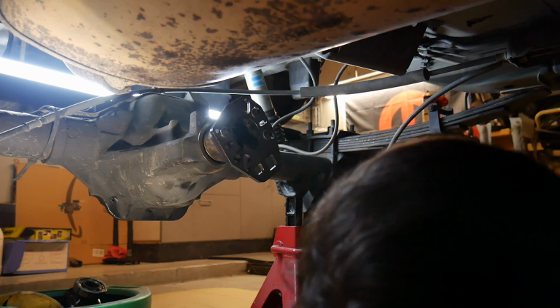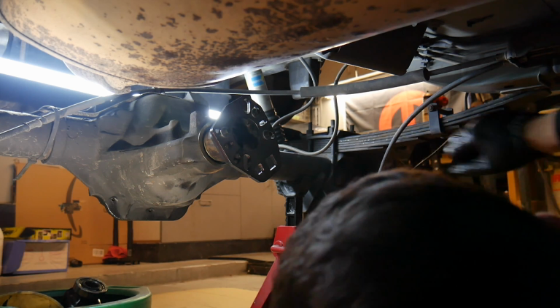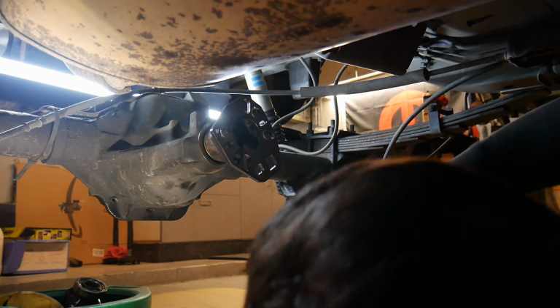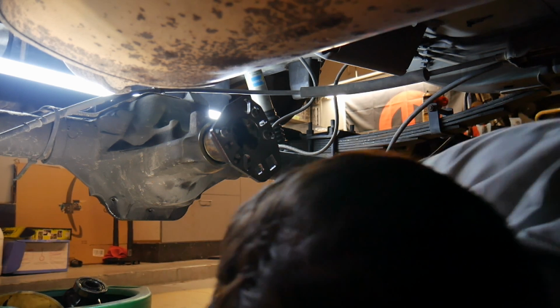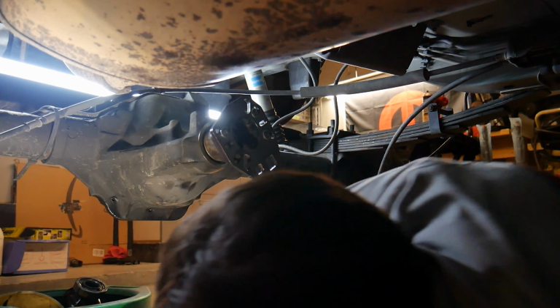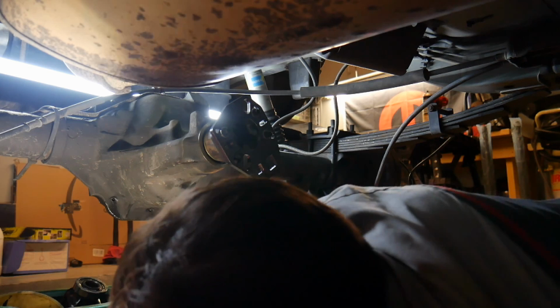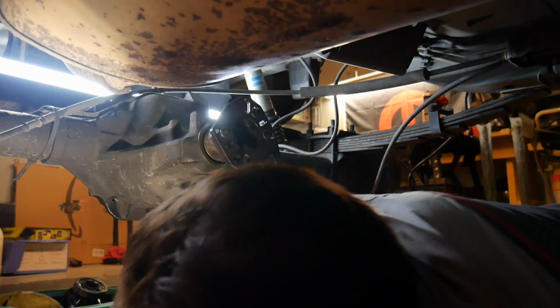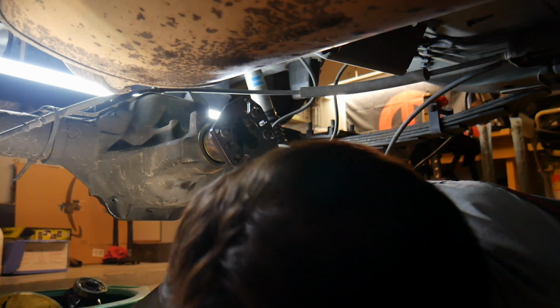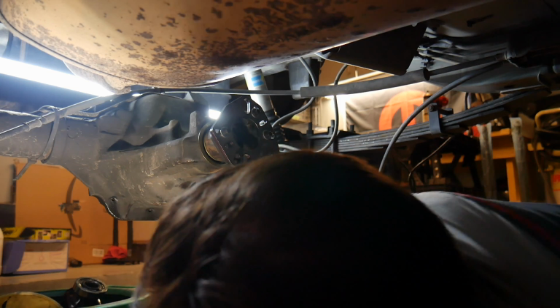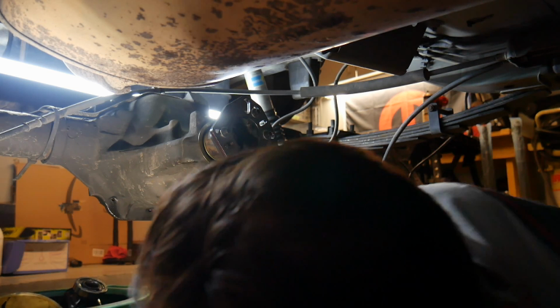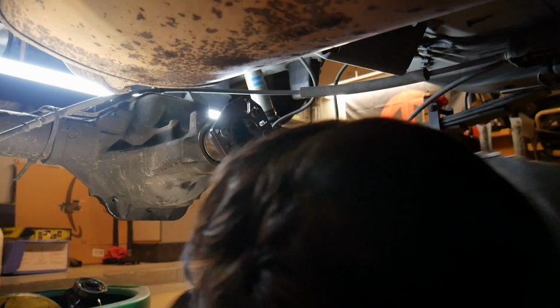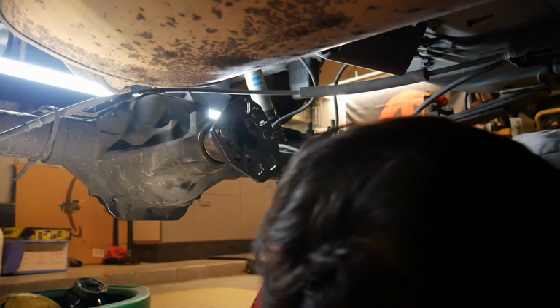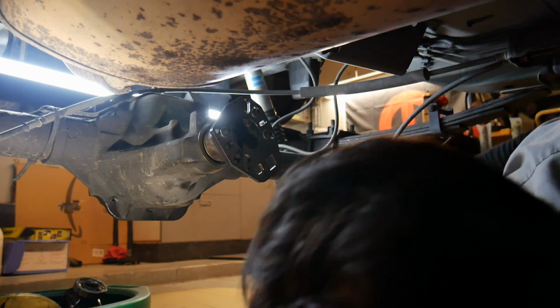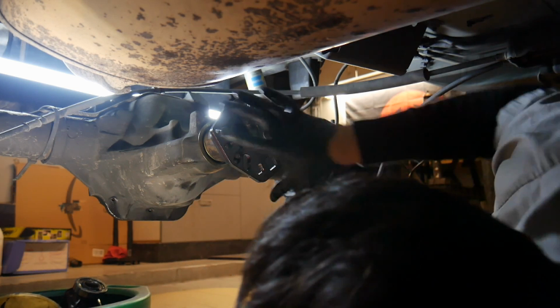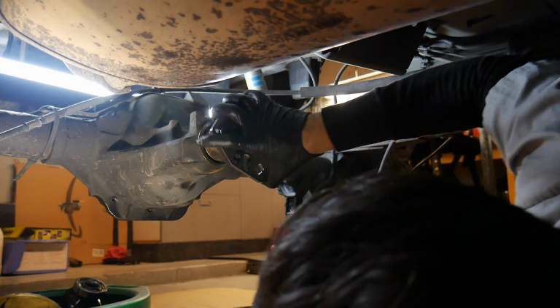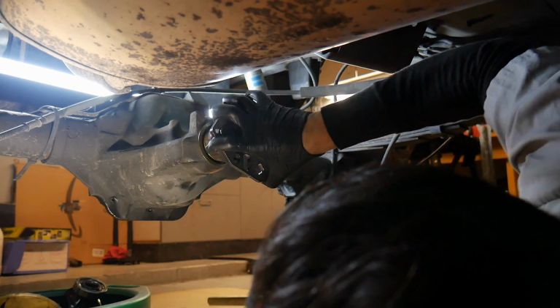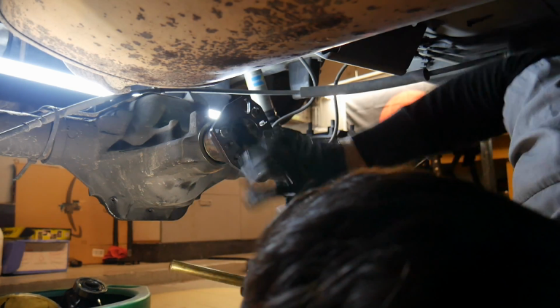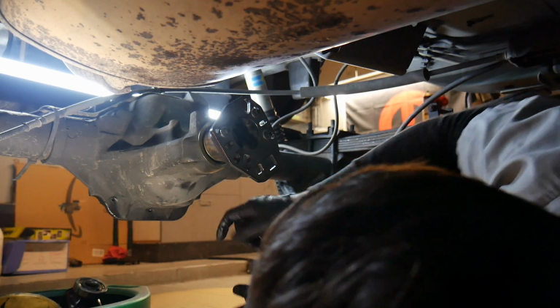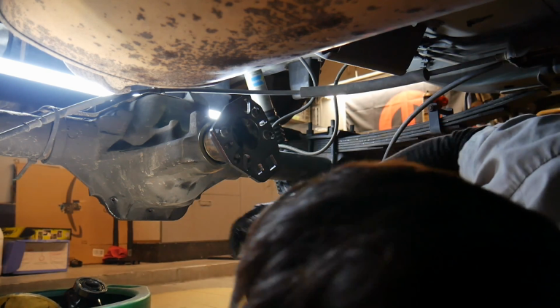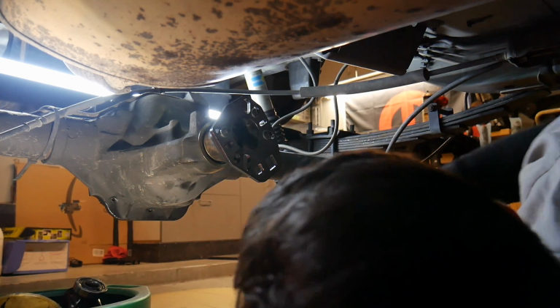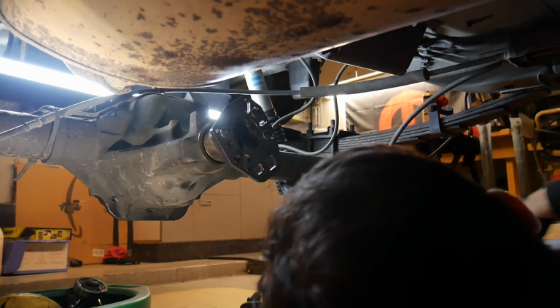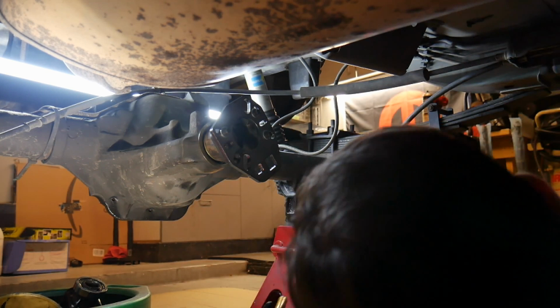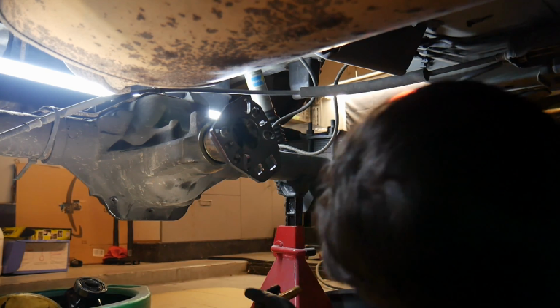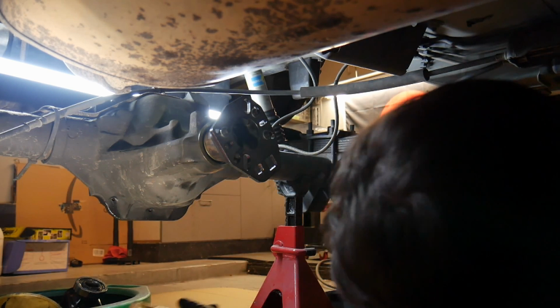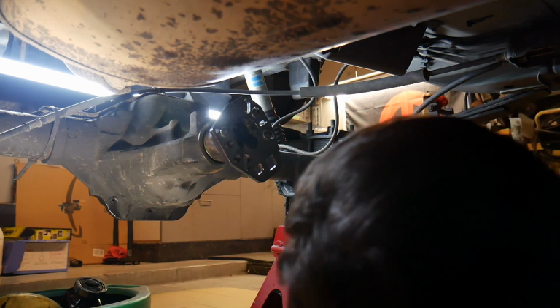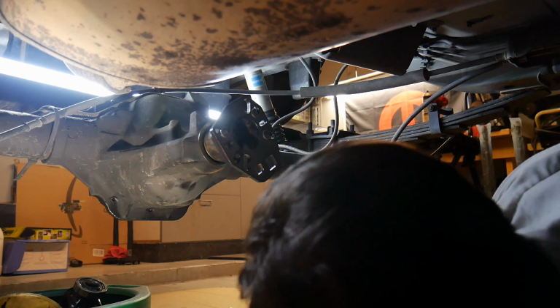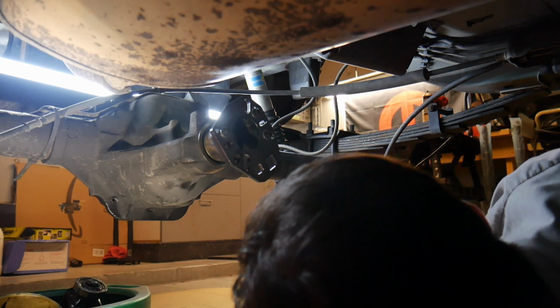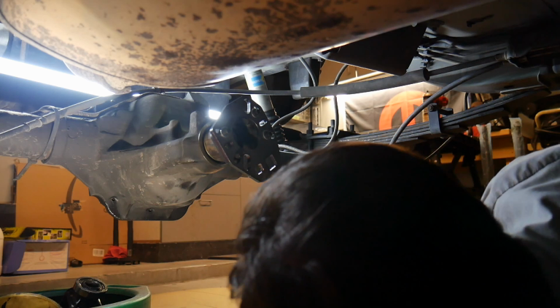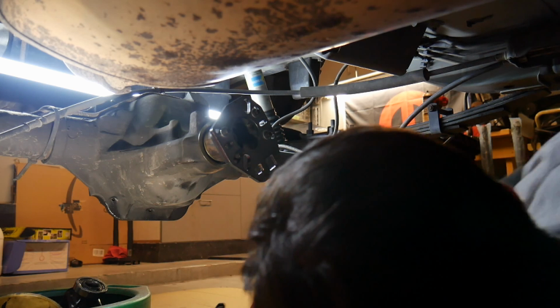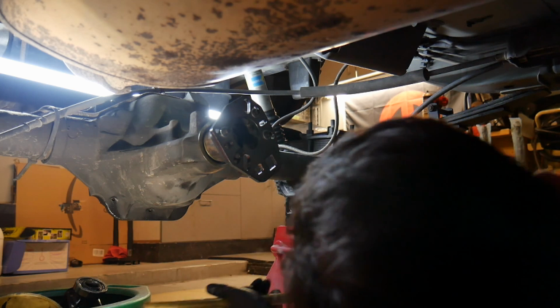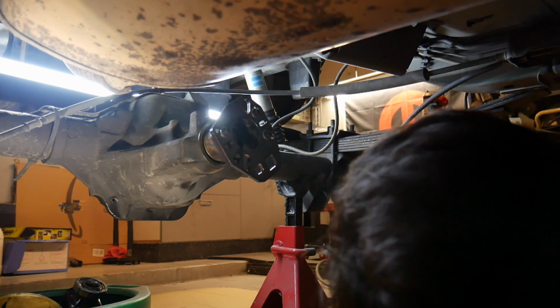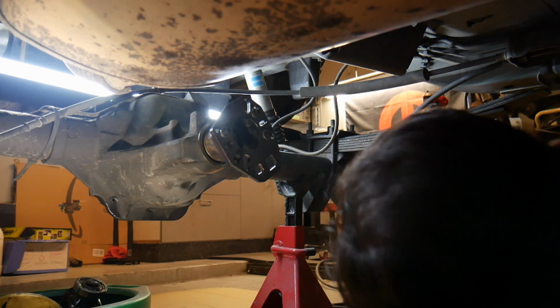Once you get it kind of tight, you've got to seat the bearings. I'm going to hit it a couple more times.